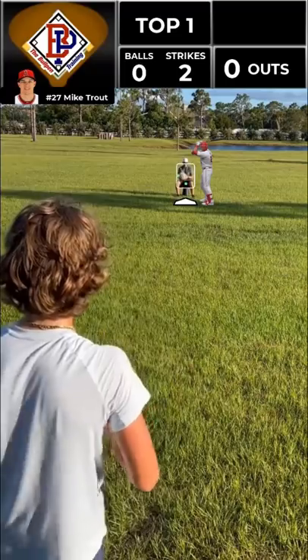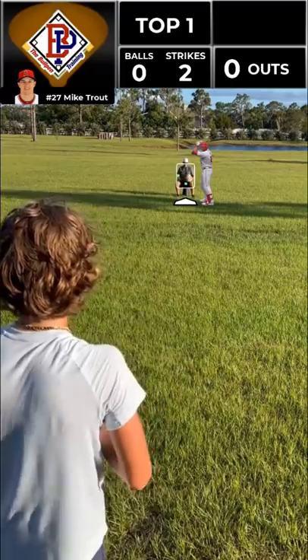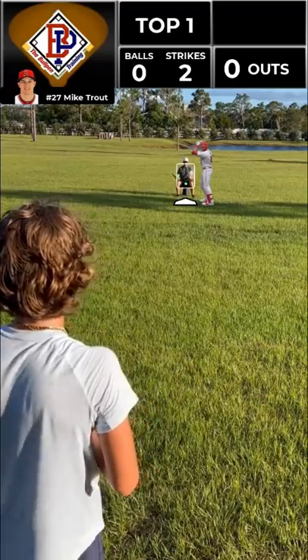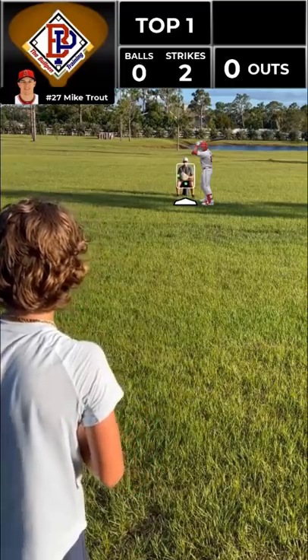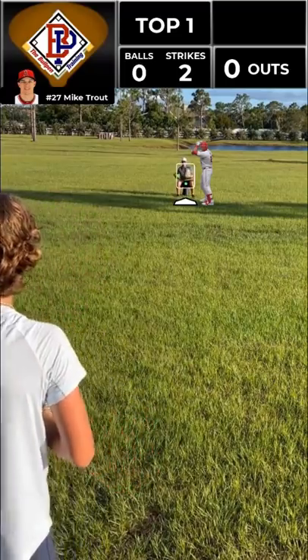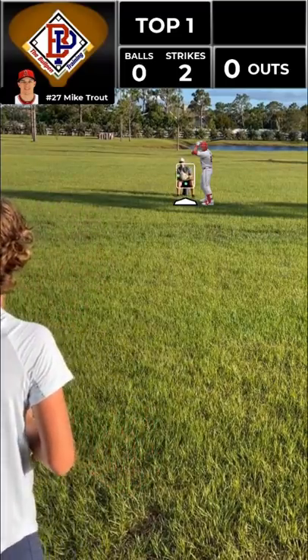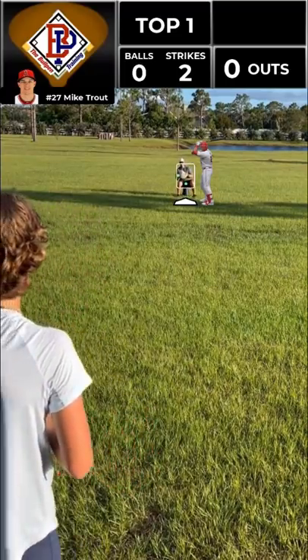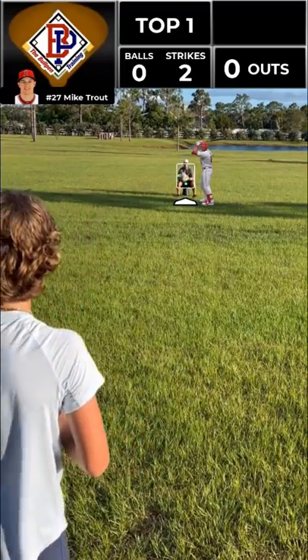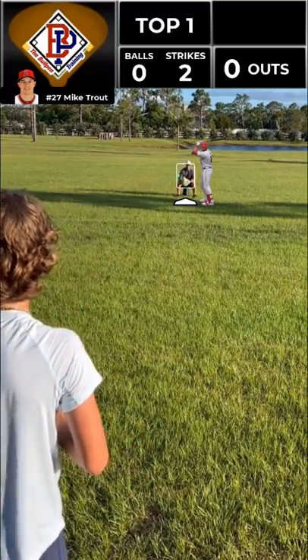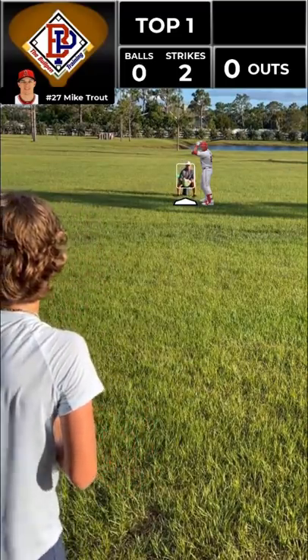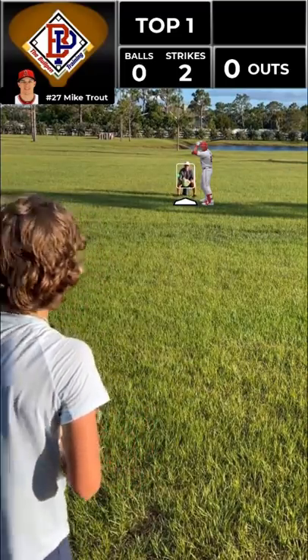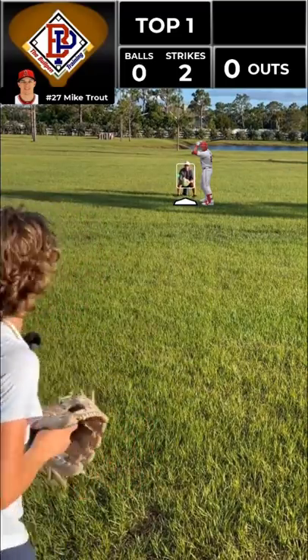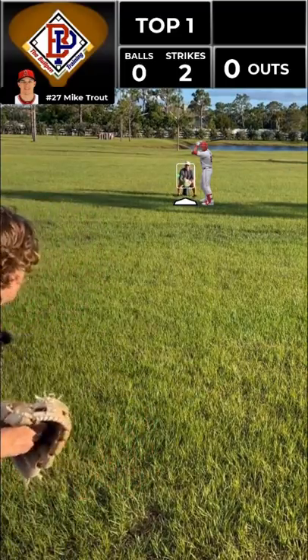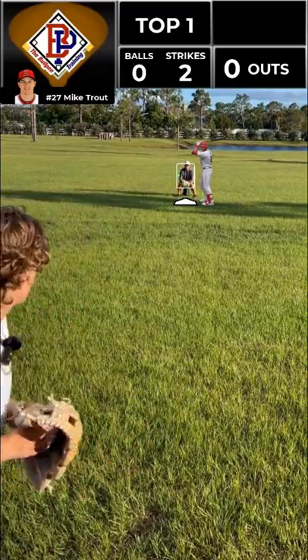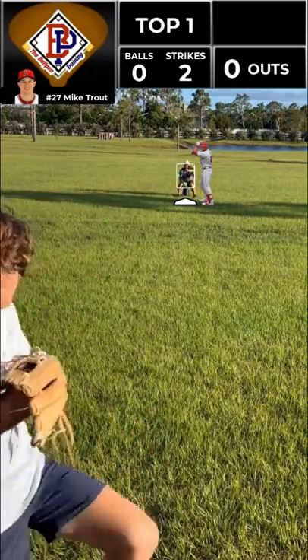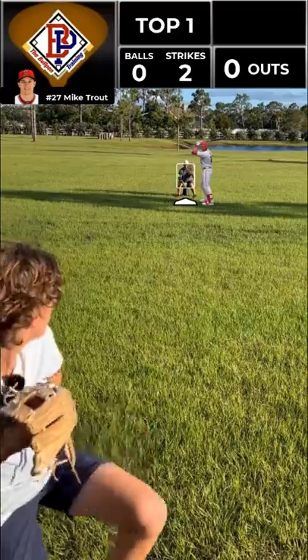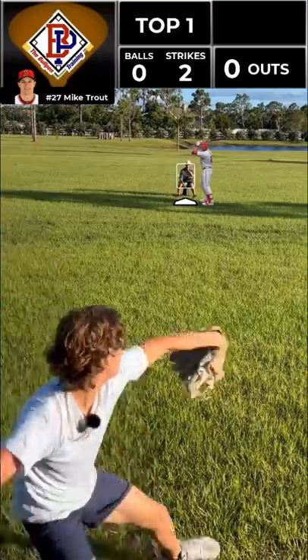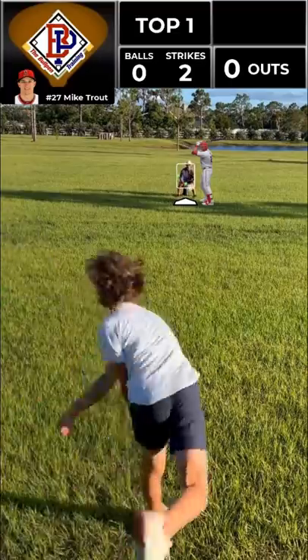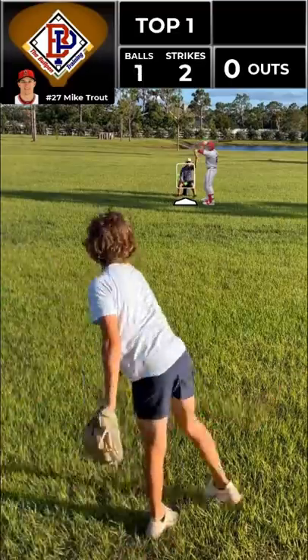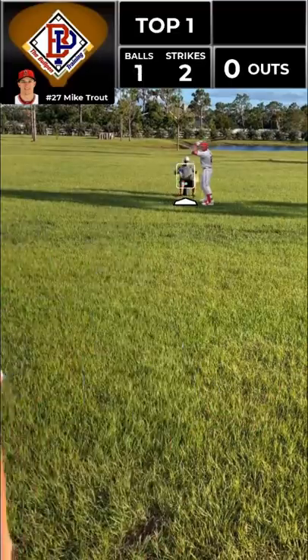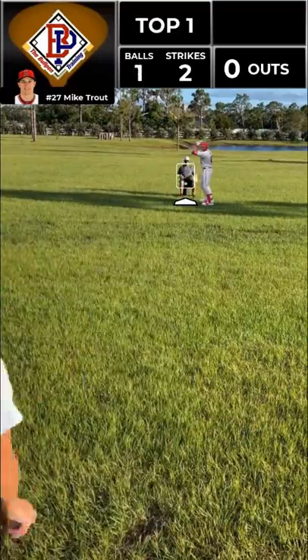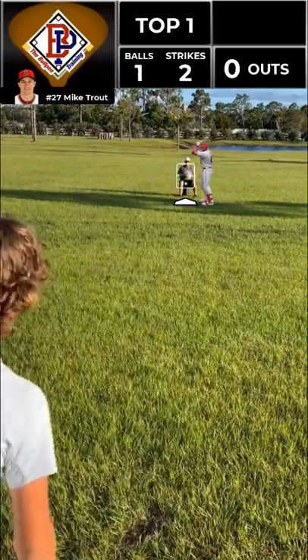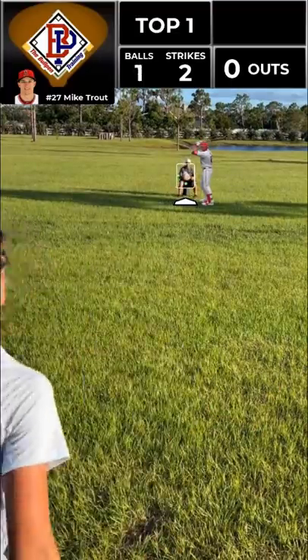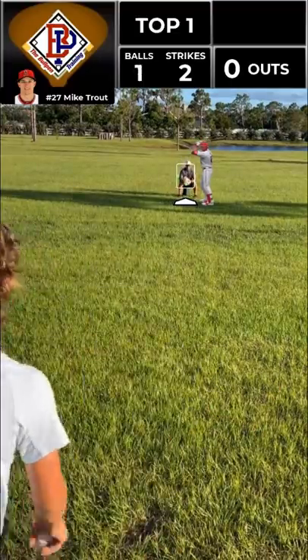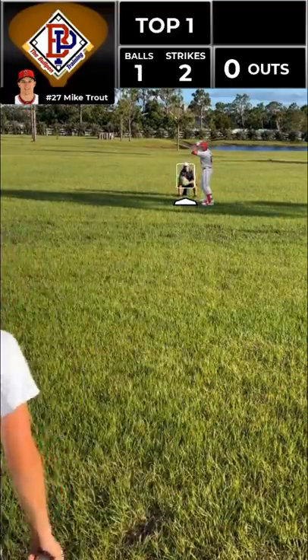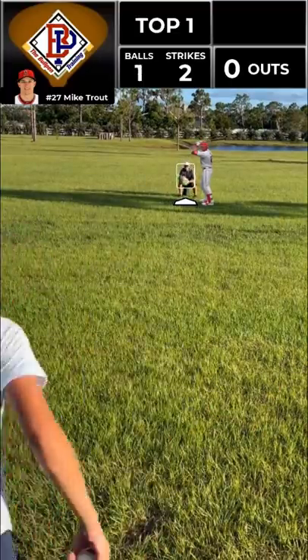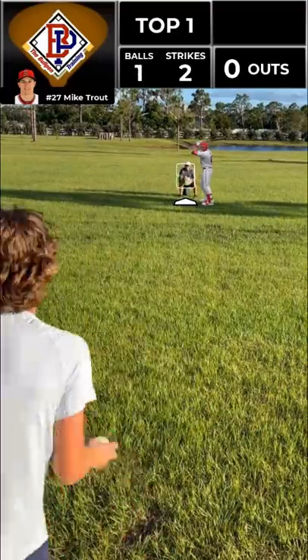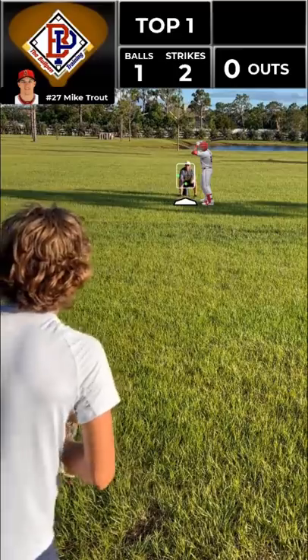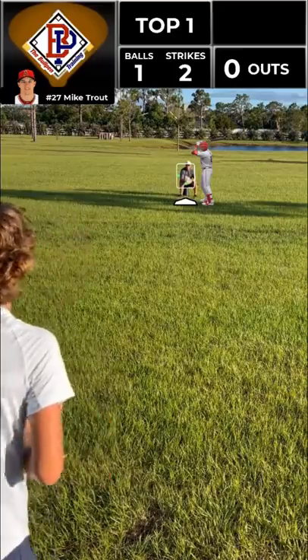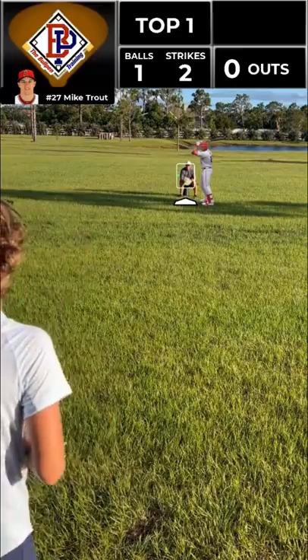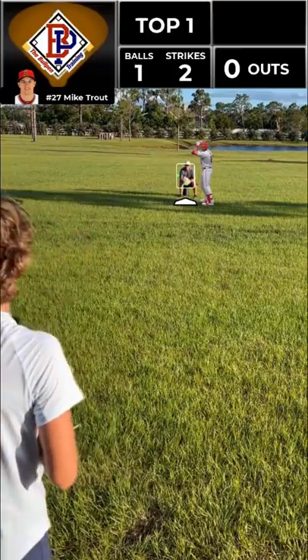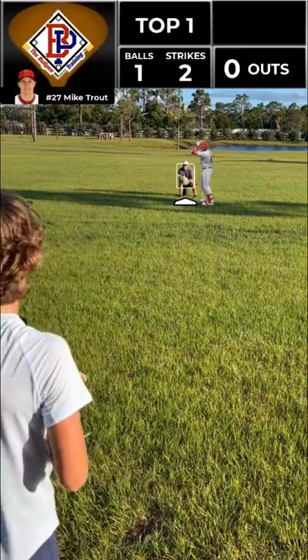0-2 count, we threw him both off-speed pitches, now we got him thinking — we're going to do a fastball up and in. 1-2 count, he's crowding the plate right now, he thinks I'm scared of him. He's looking fastball away, so we're going to give him fastball inside.